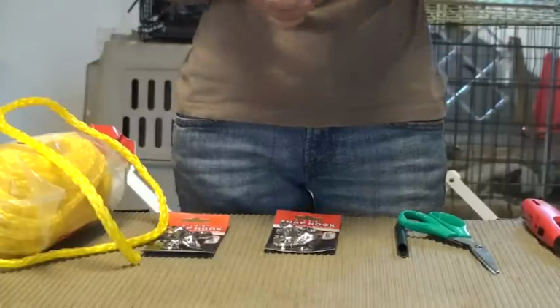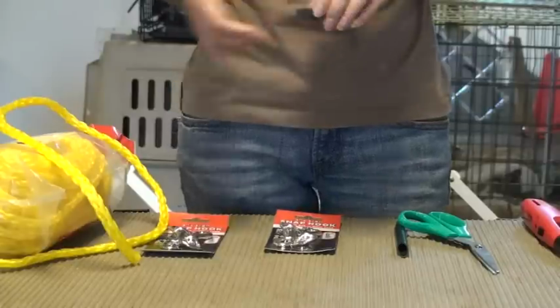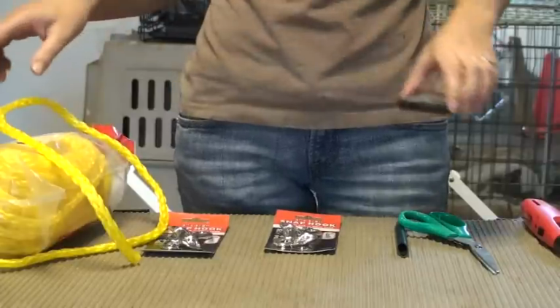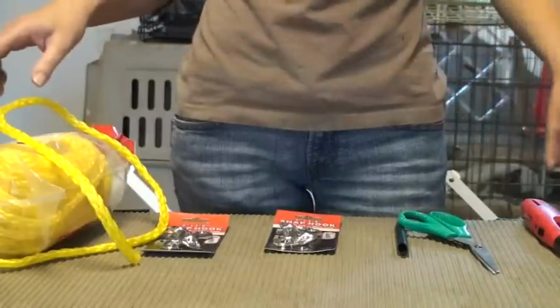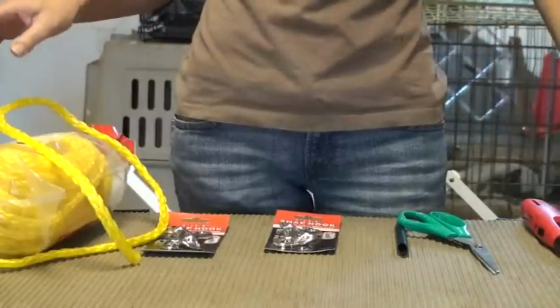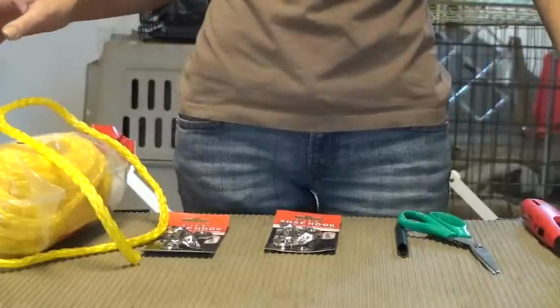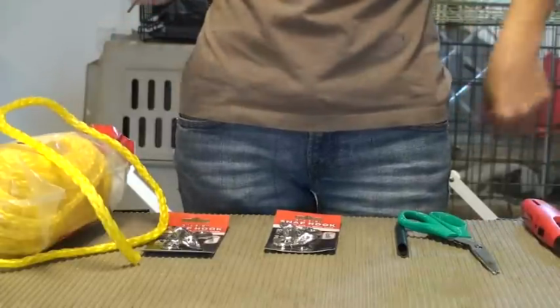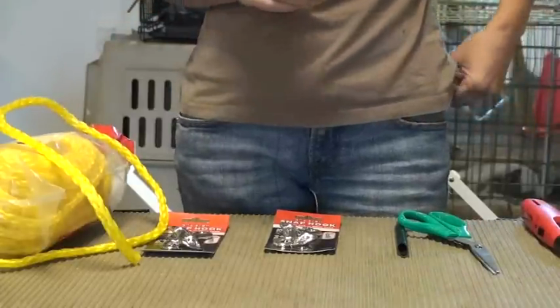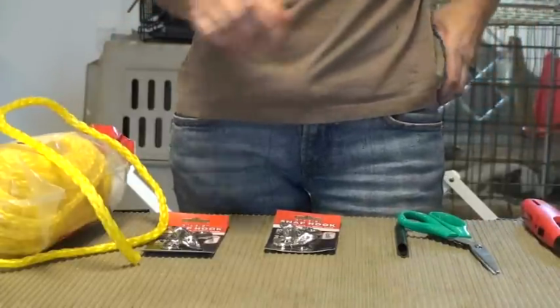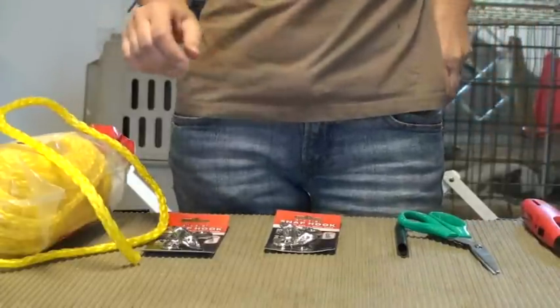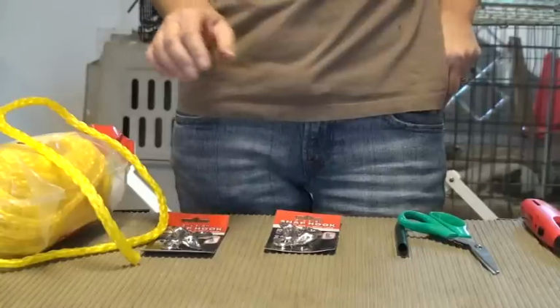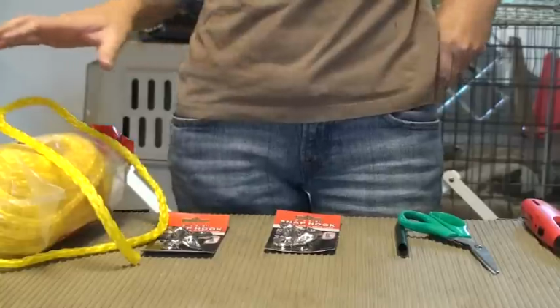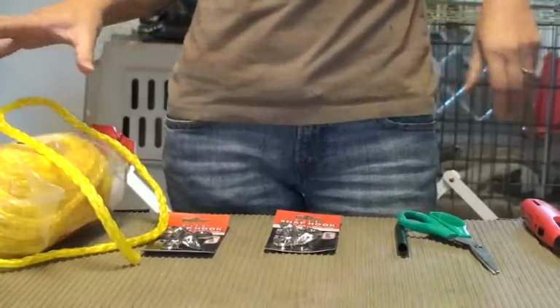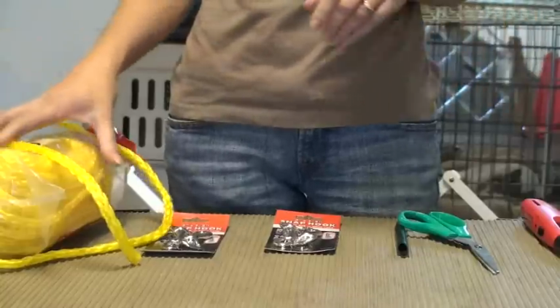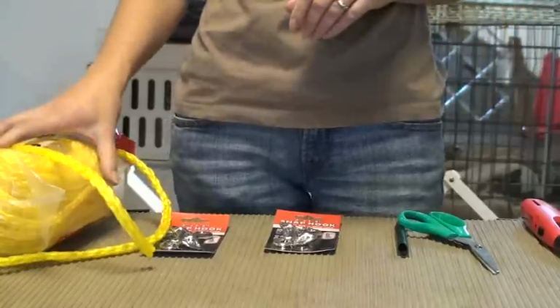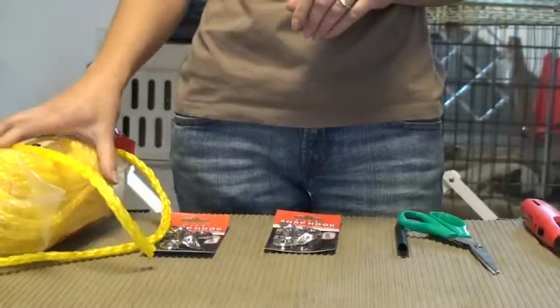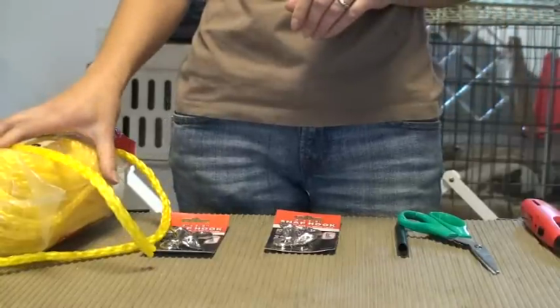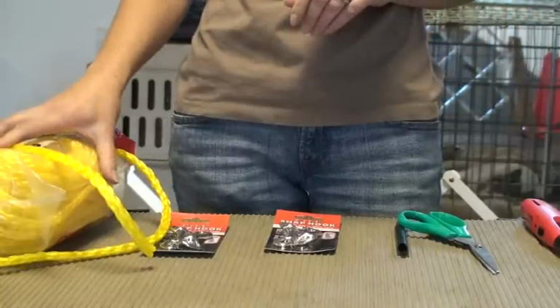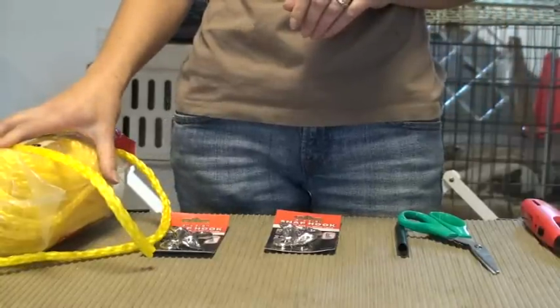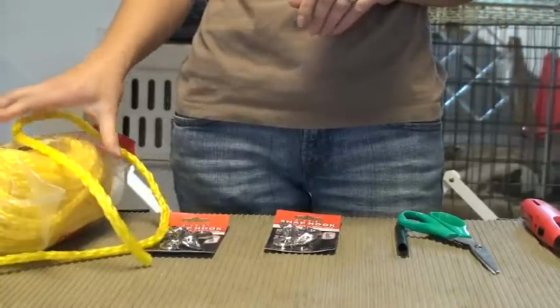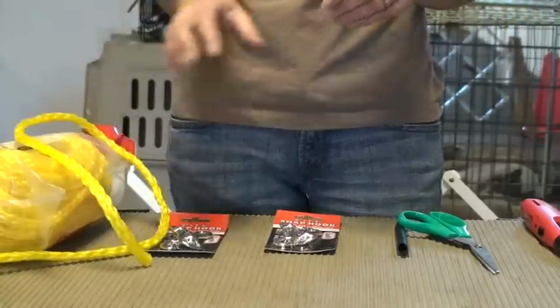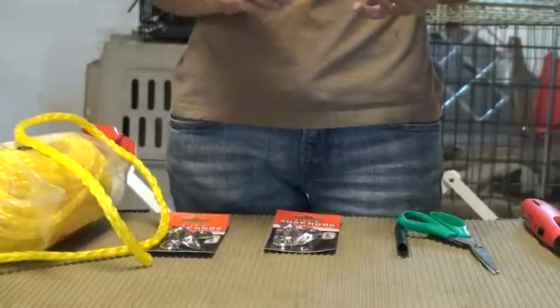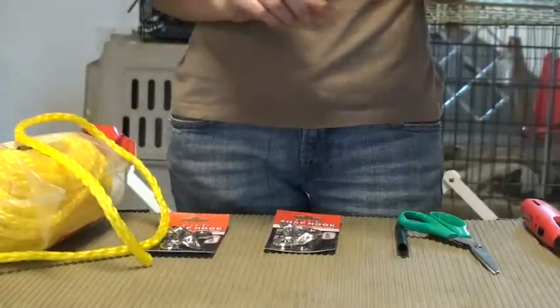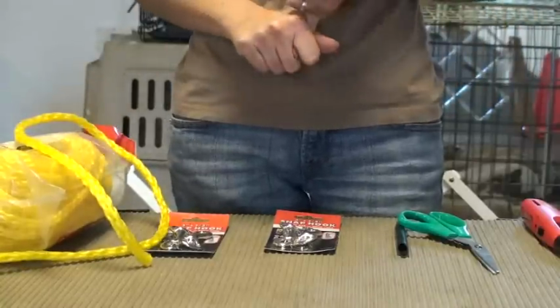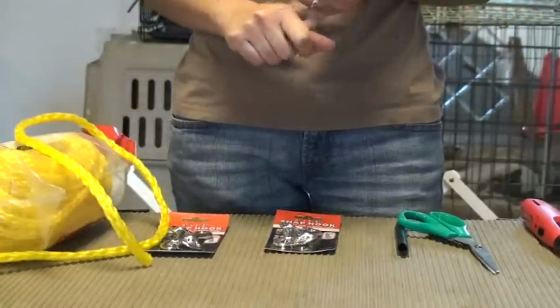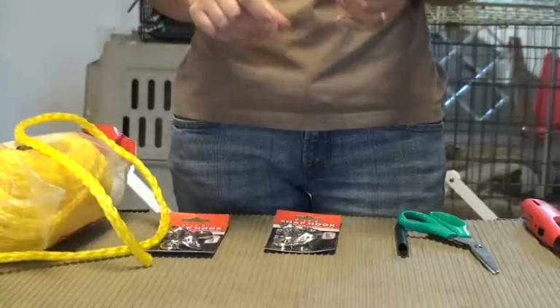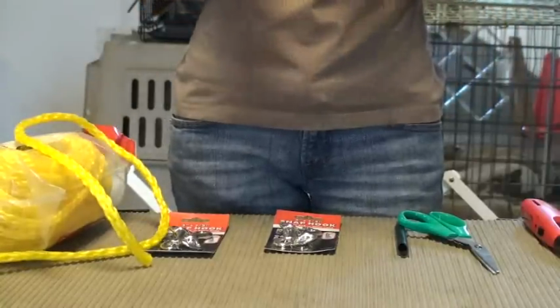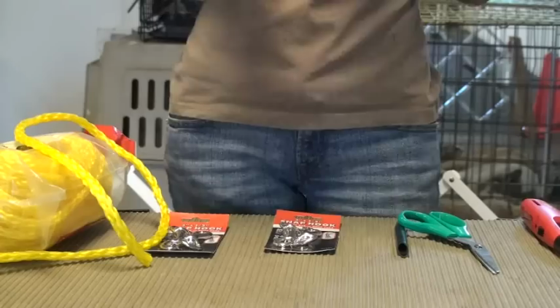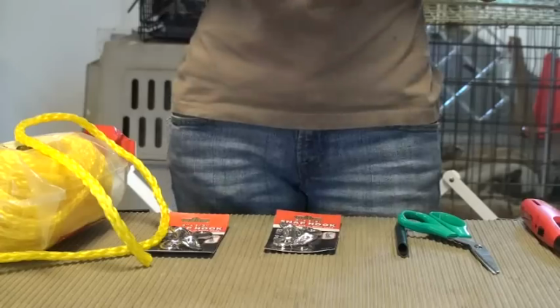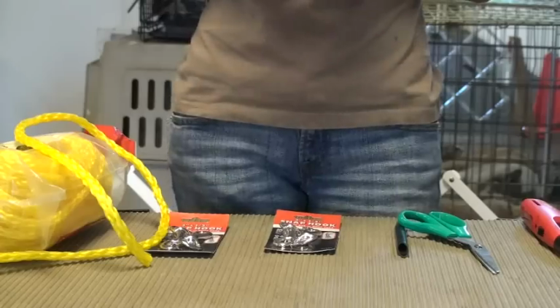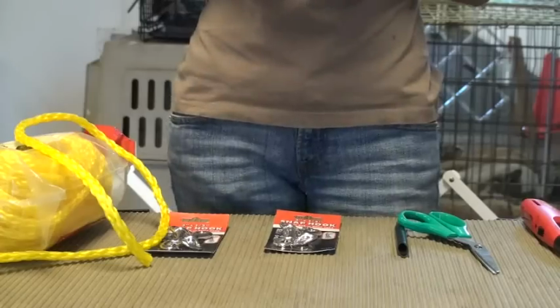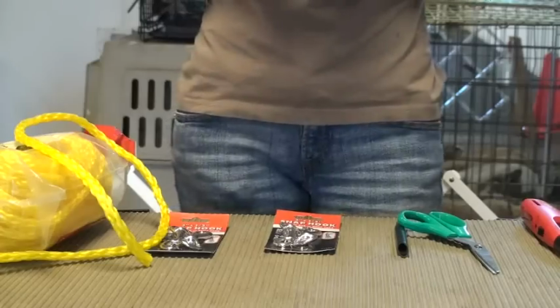Greetings! Welcome to Front Range Canine Academy. Today we are going to make our long leashes for level 2 training. You will need about a 20-foot leash, a 30-foot leash, and a 50-foot leash.